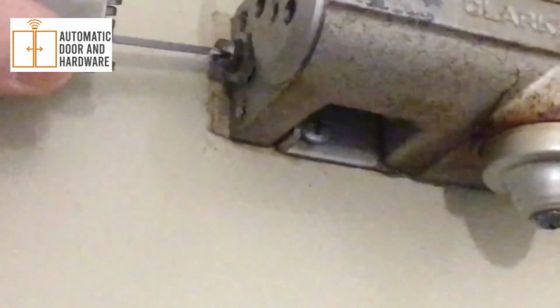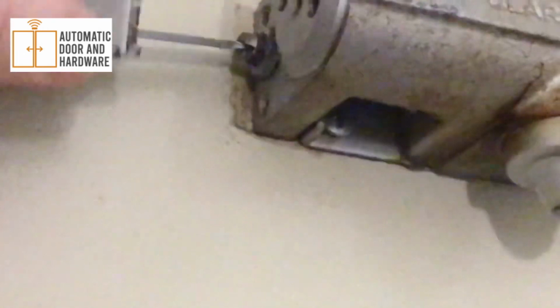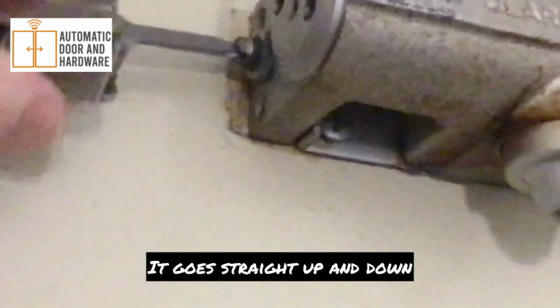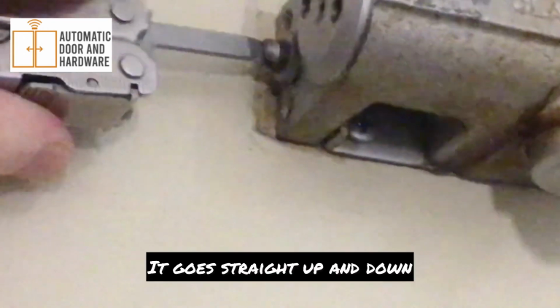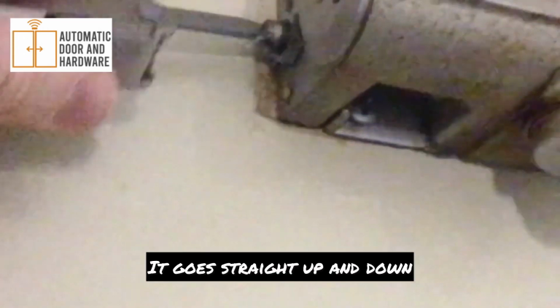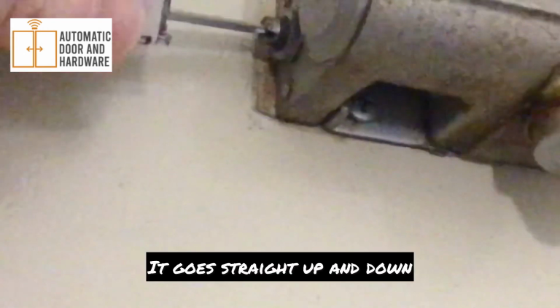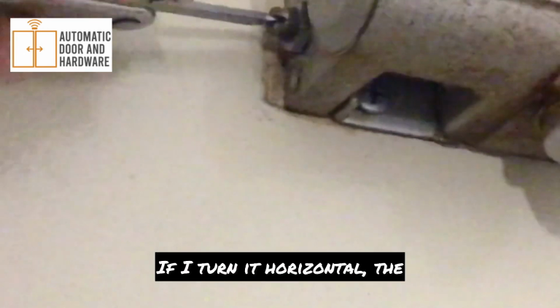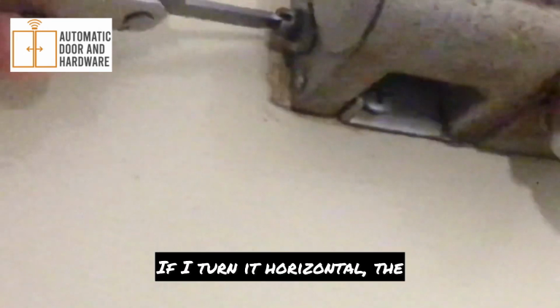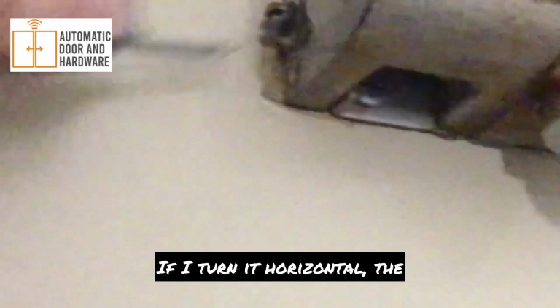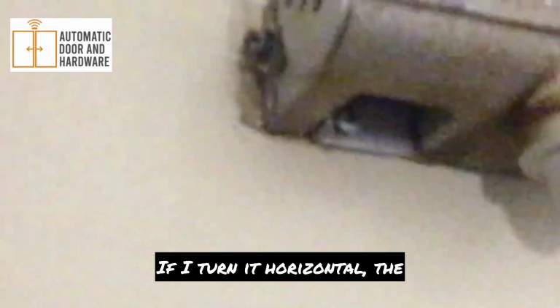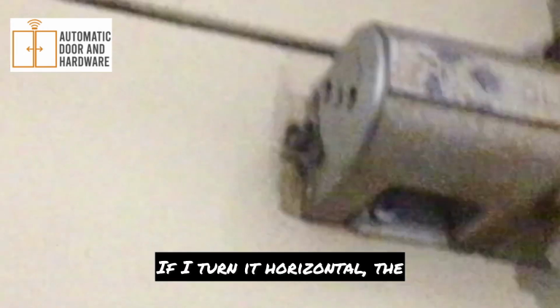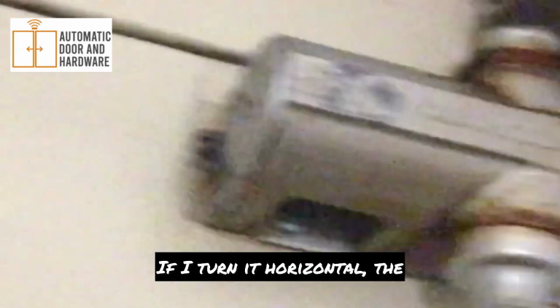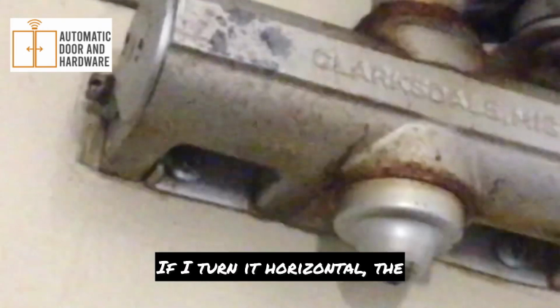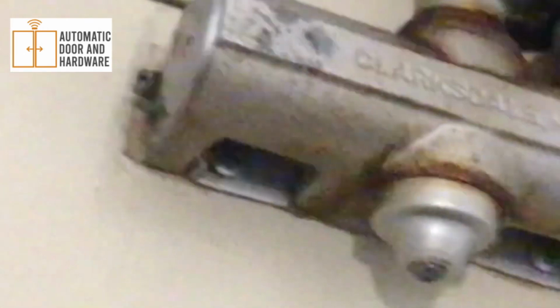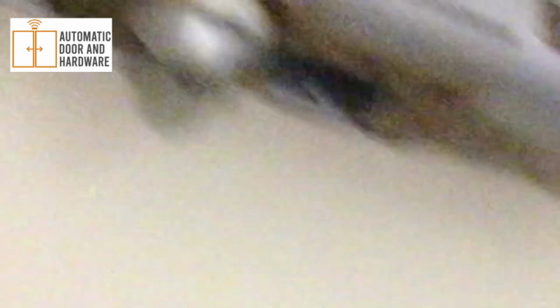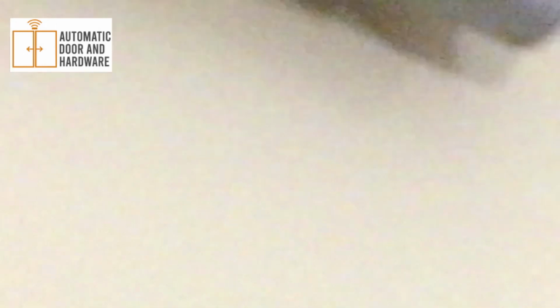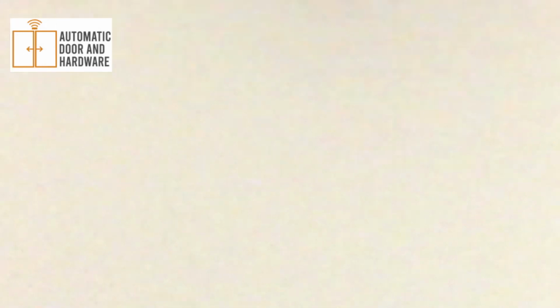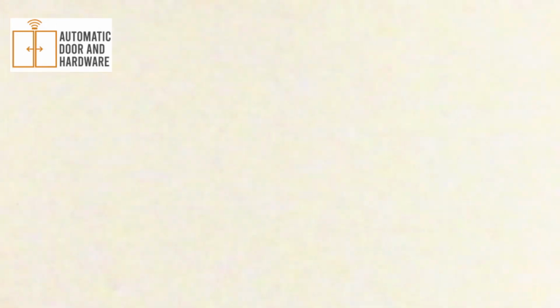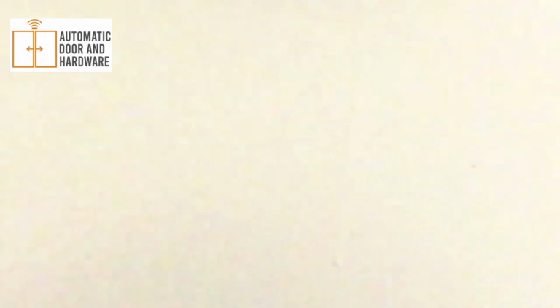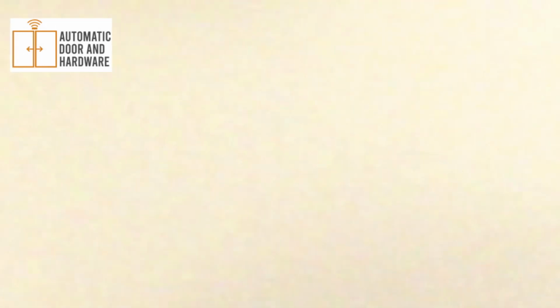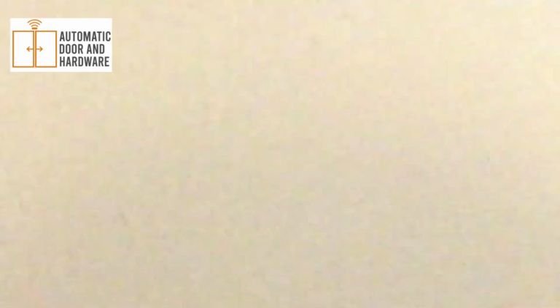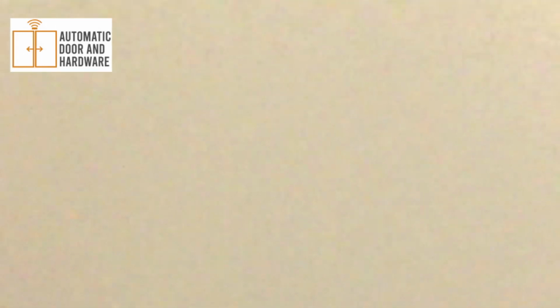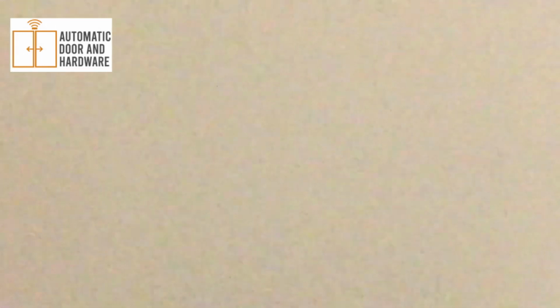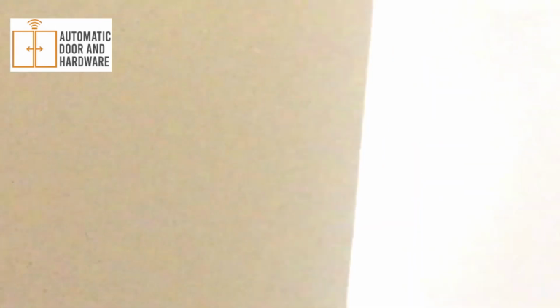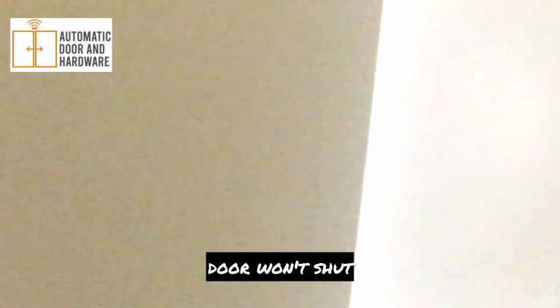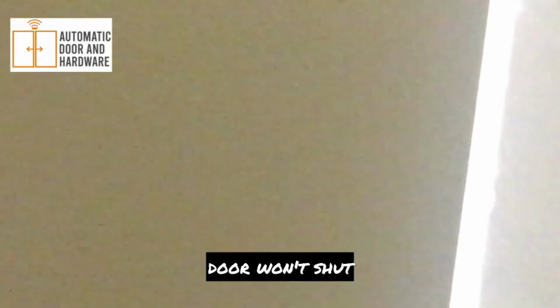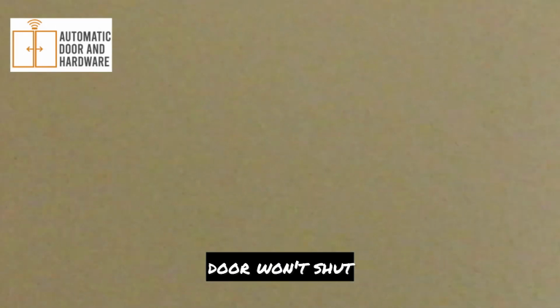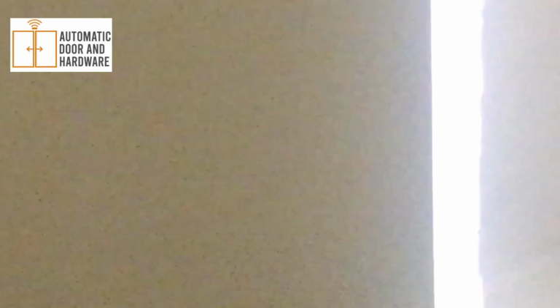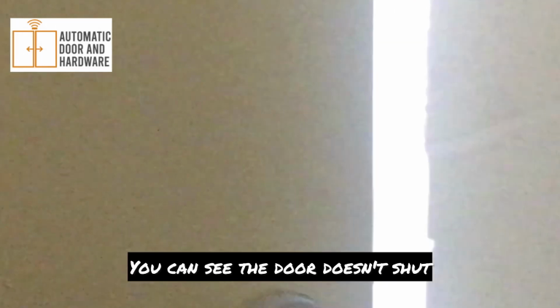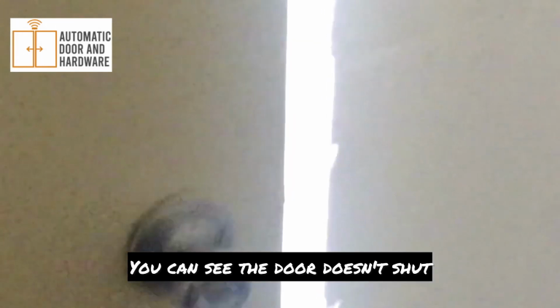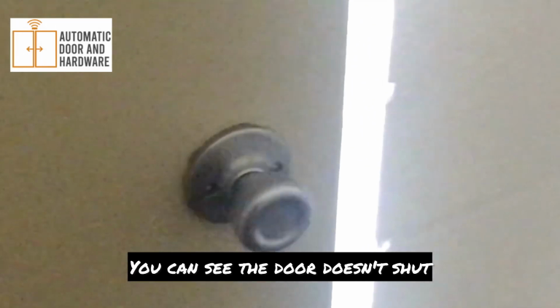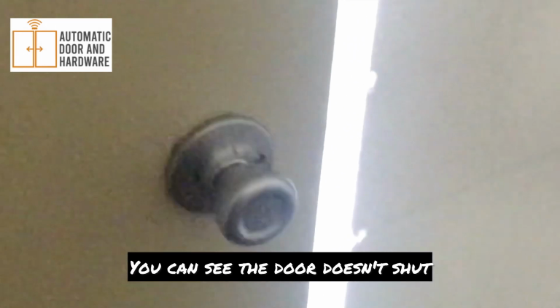I go straight up and down, I turn it horizontal, the door won't shut. I can see the door just shut.